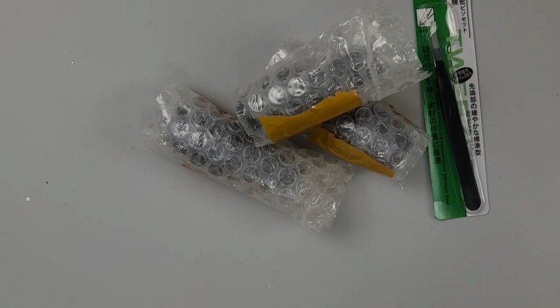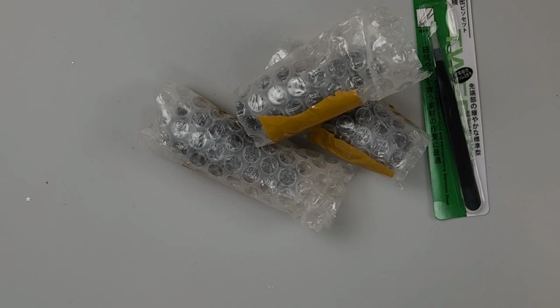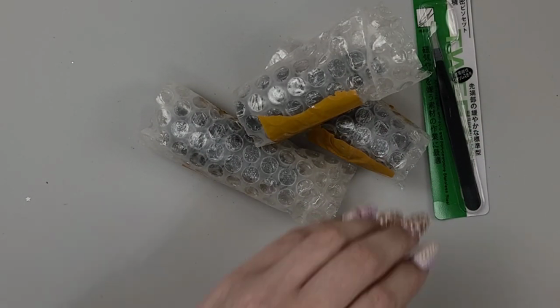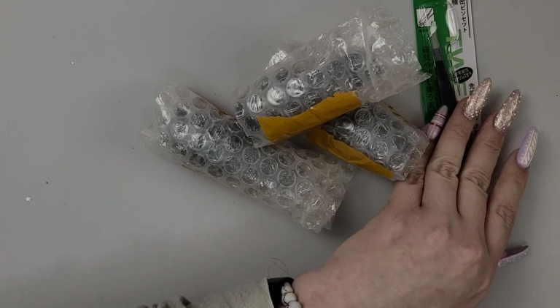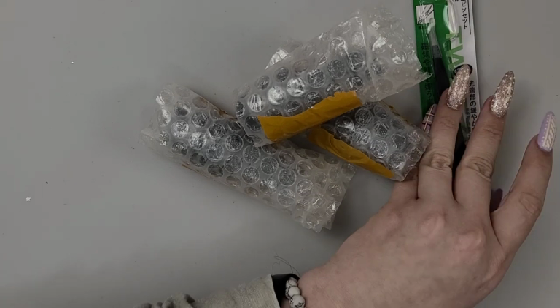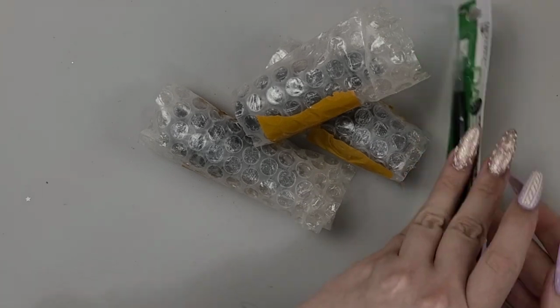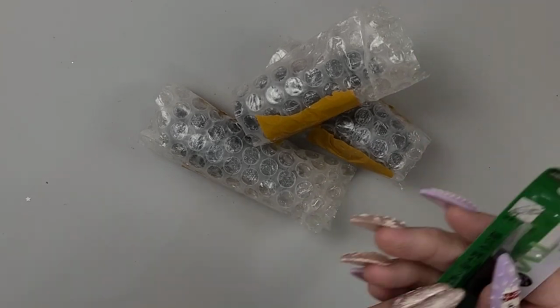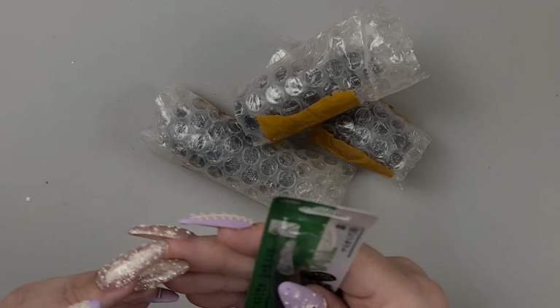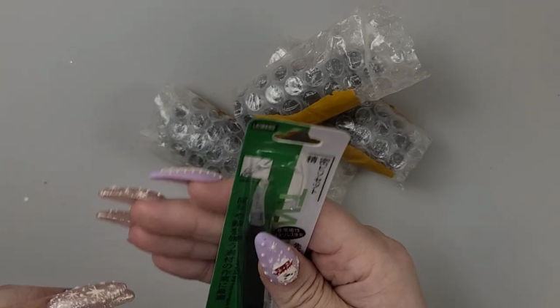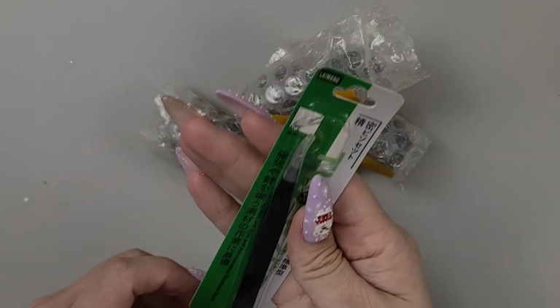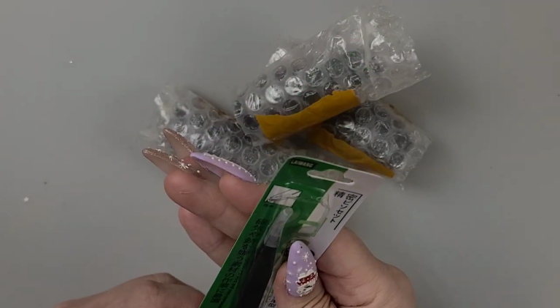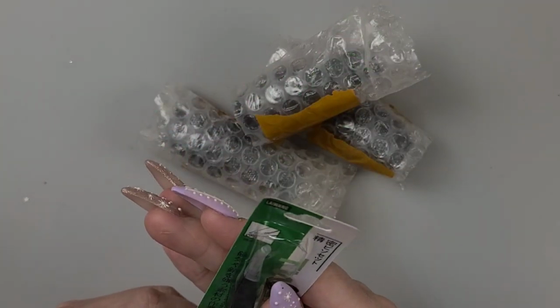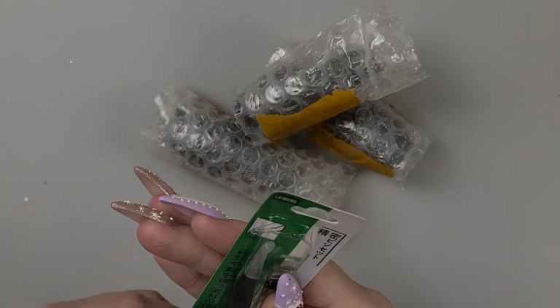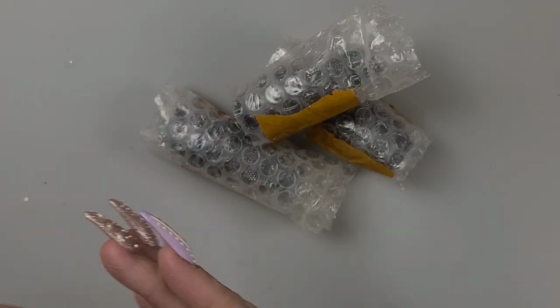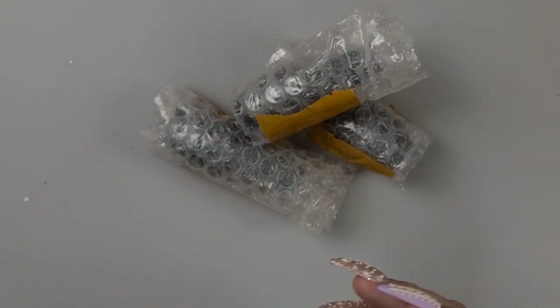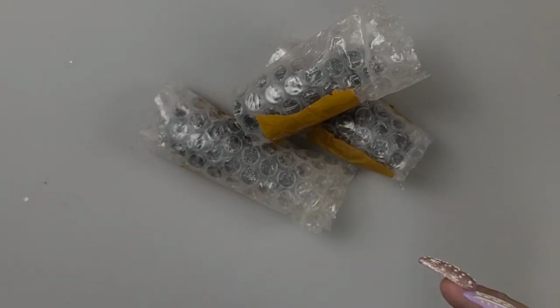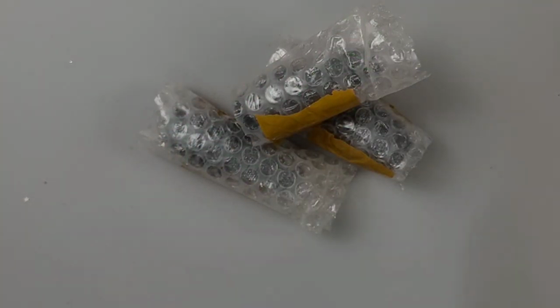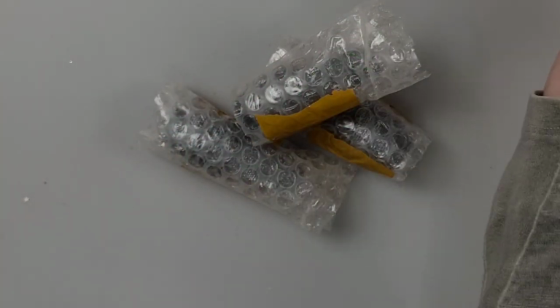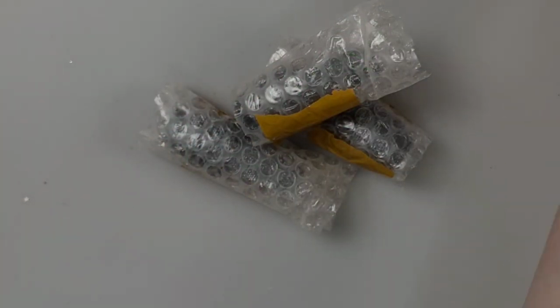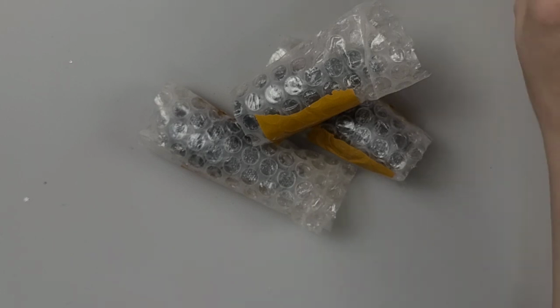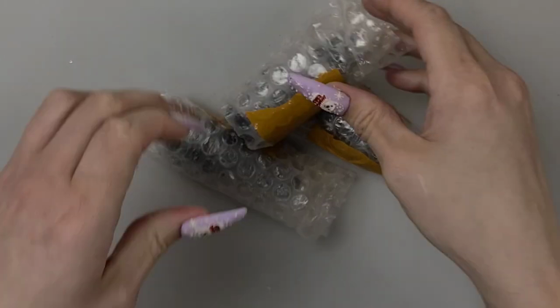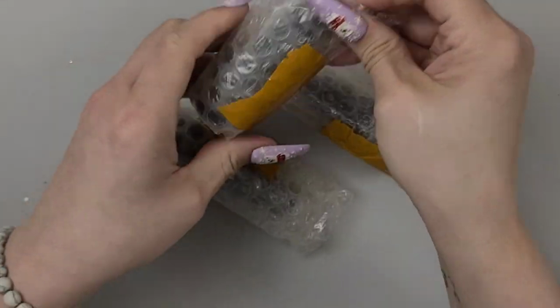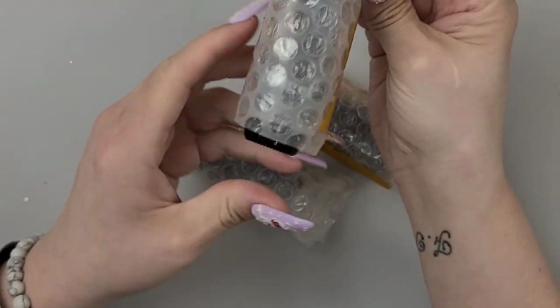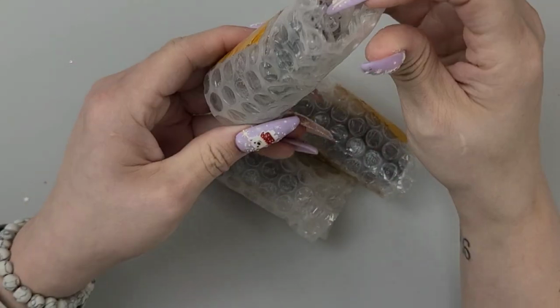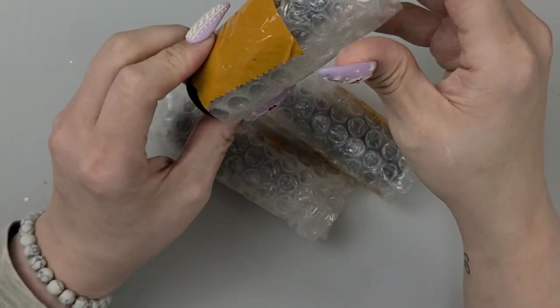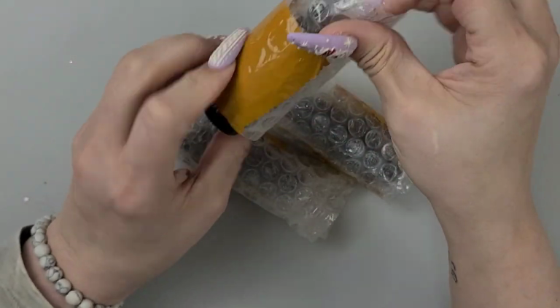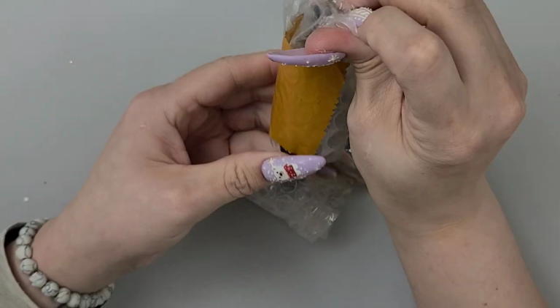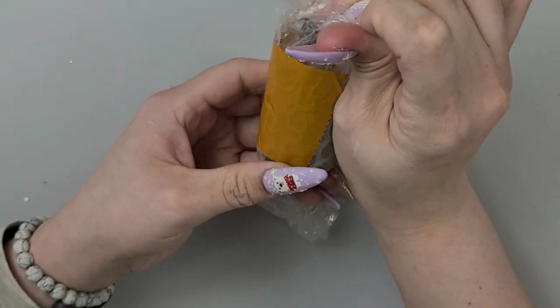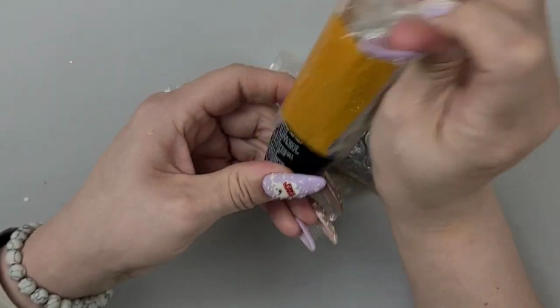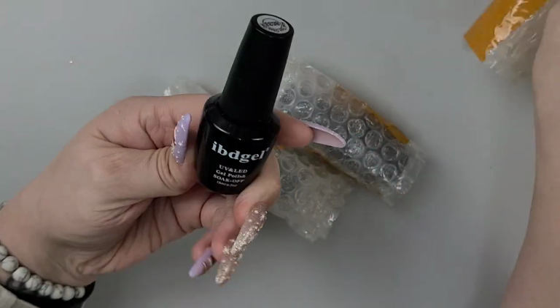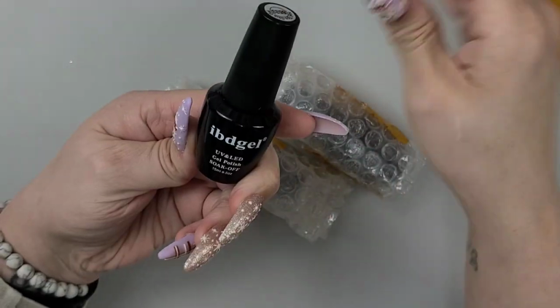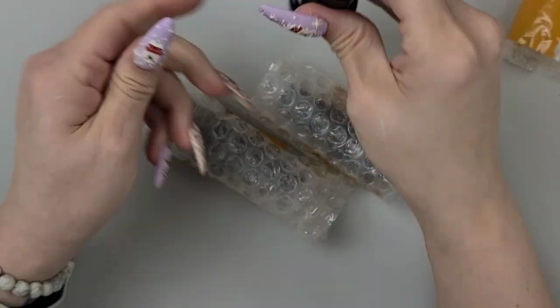A pair of tweezers — these probably came in with something. They usually give you free tweezers.